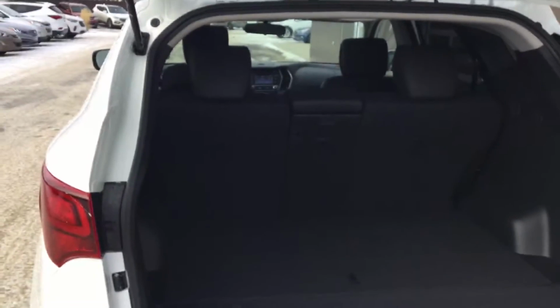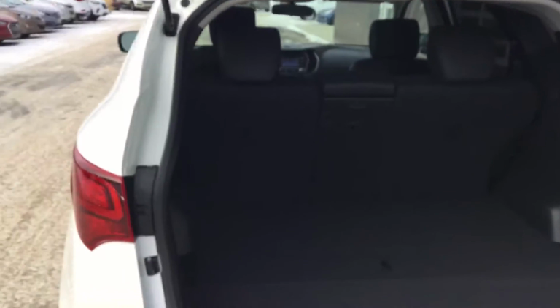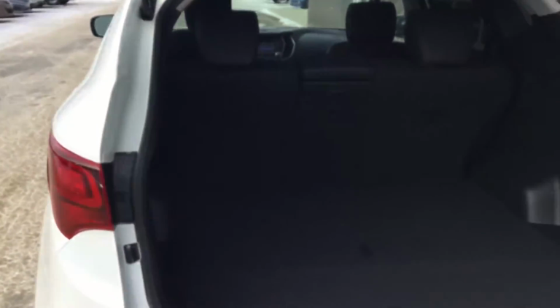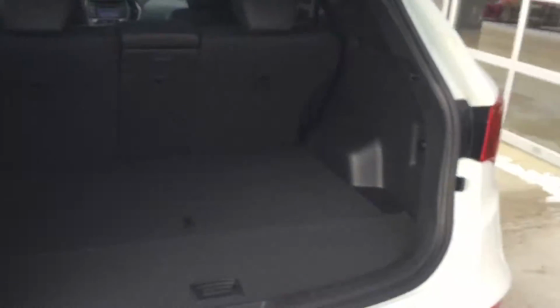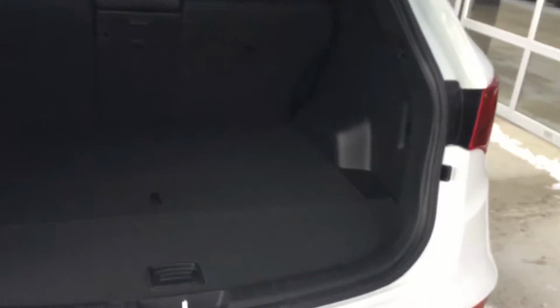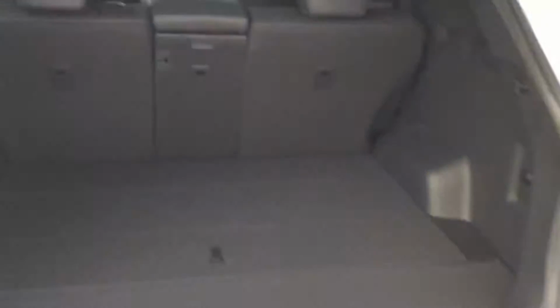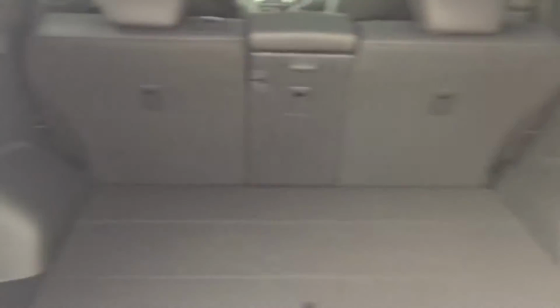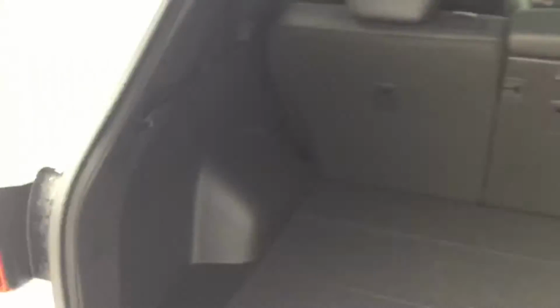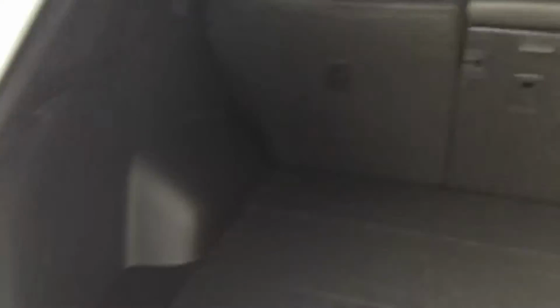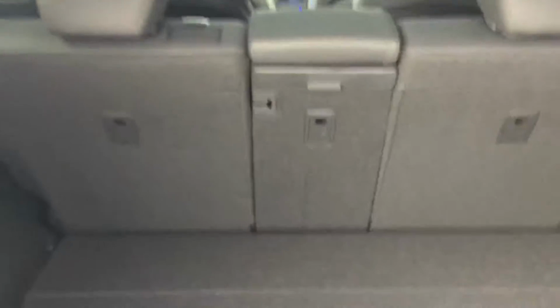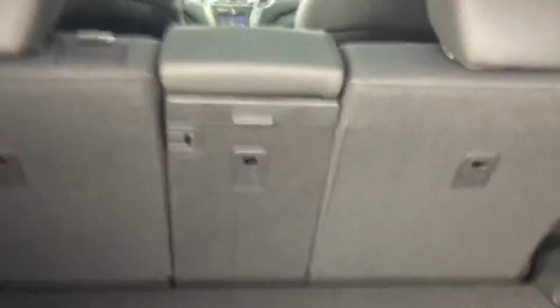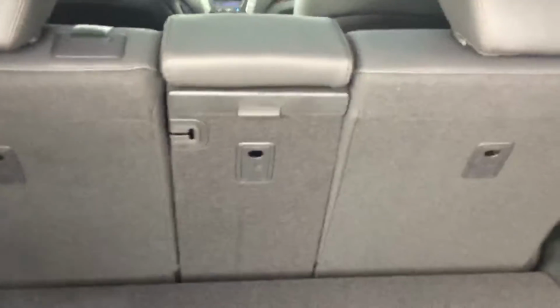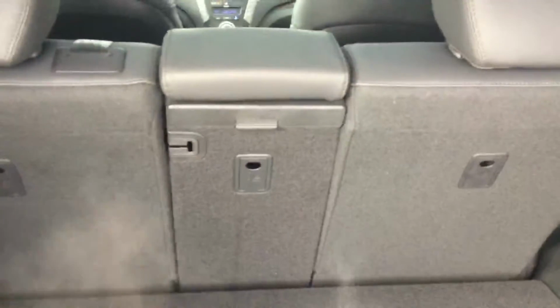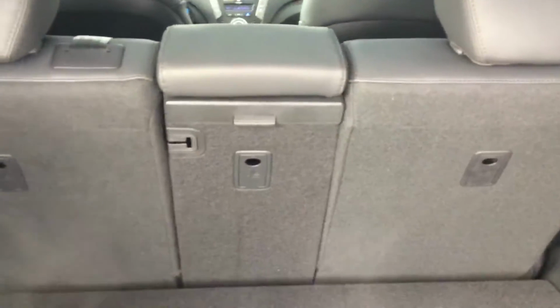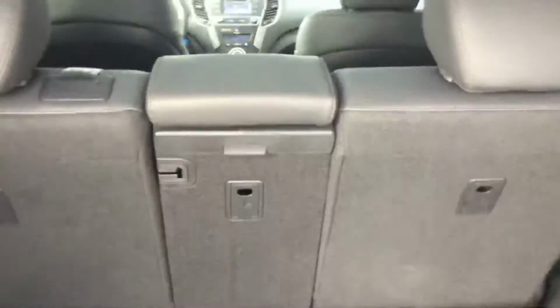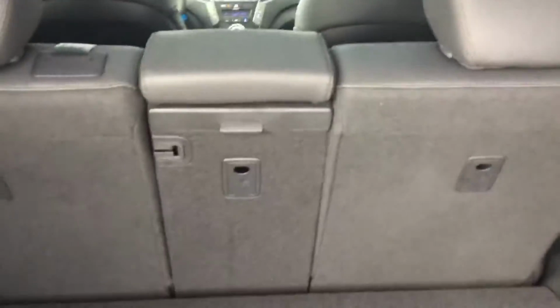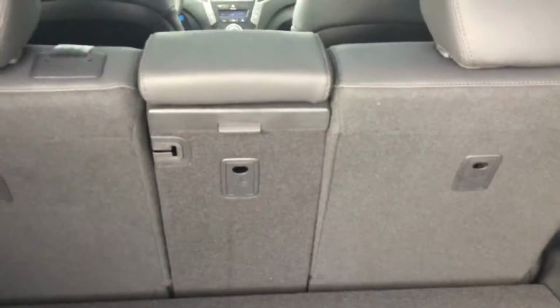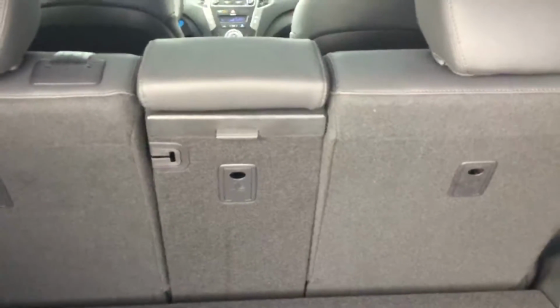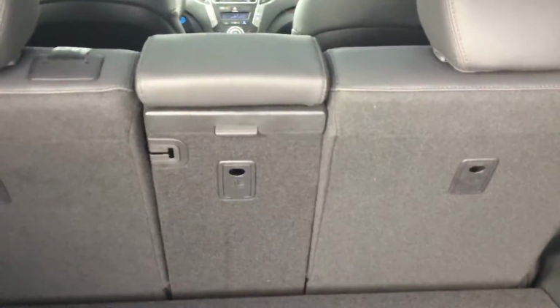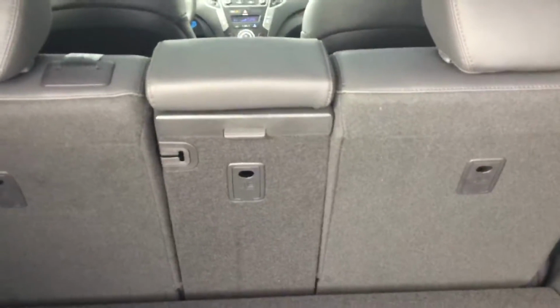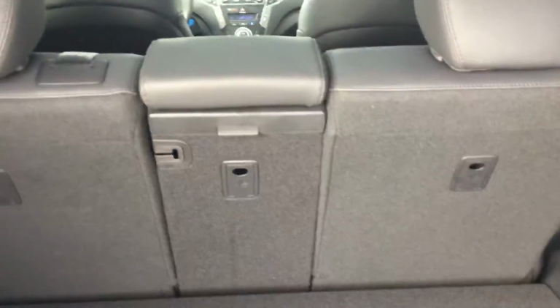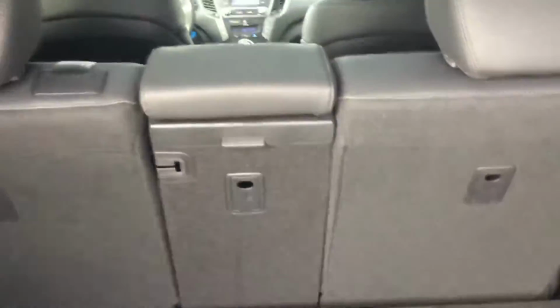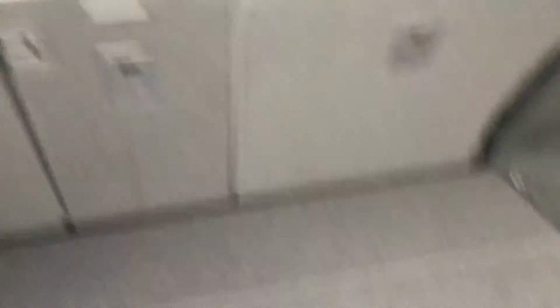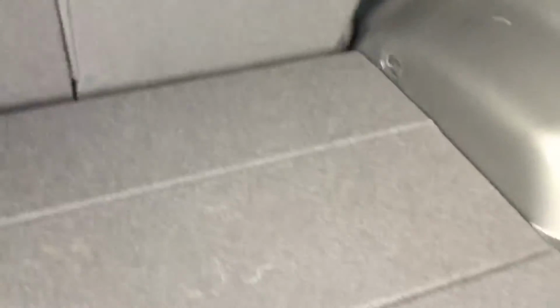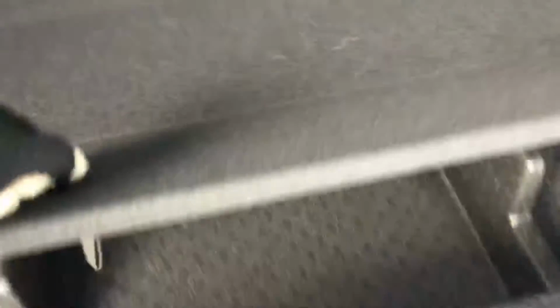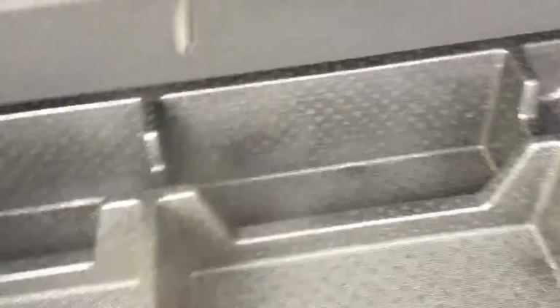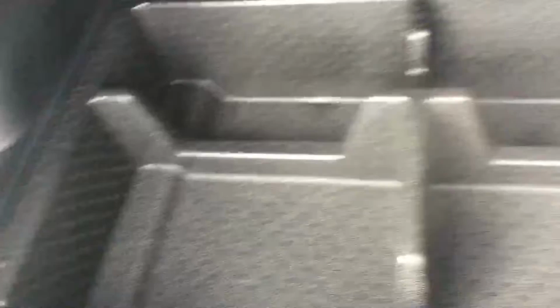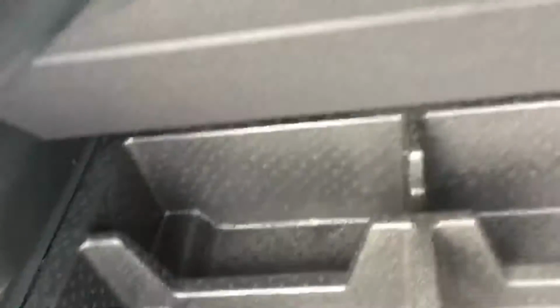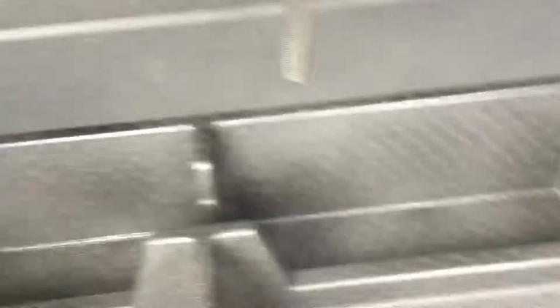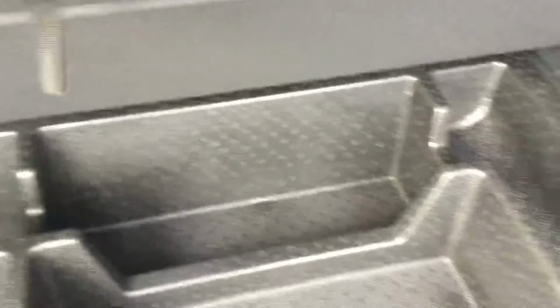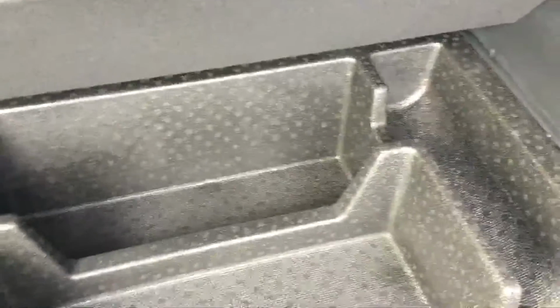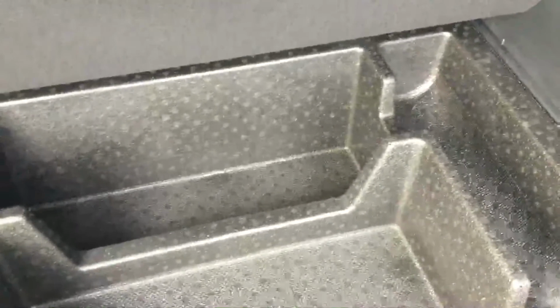Coming to the cargo area of the vehicle you'll notice we have a ton of storage space here. Your middle seat can be folded down independently so you can run long cargo through and still have four passengers, and you also have under the floor storage for anything valuable you want to keep out of sight.